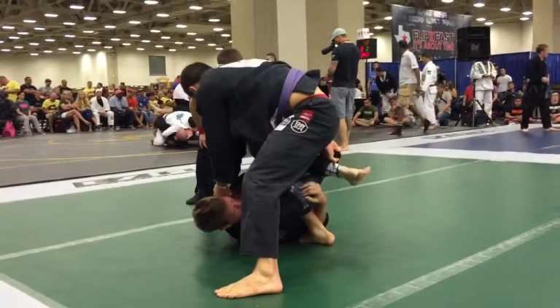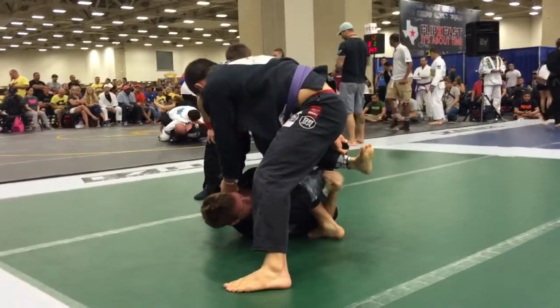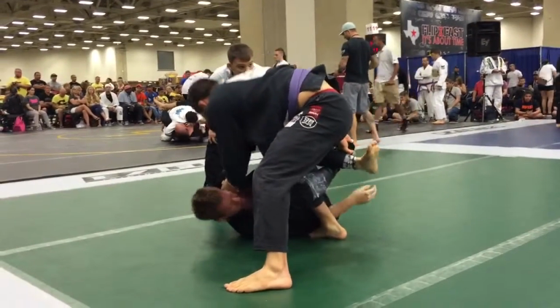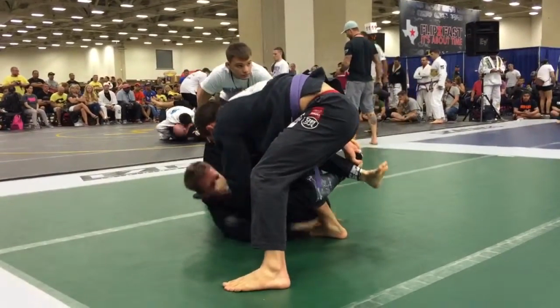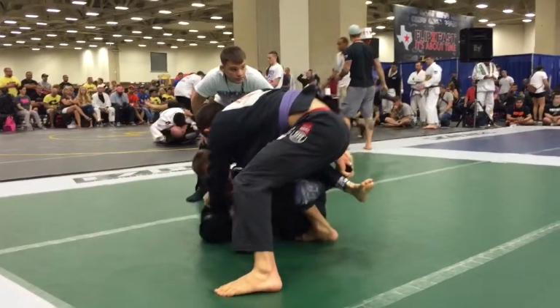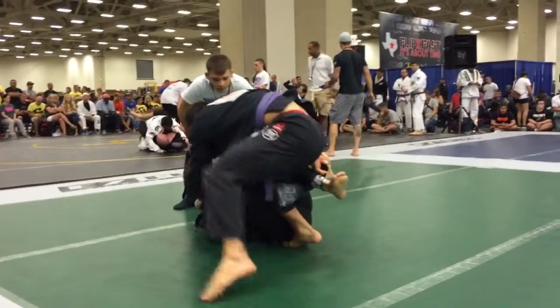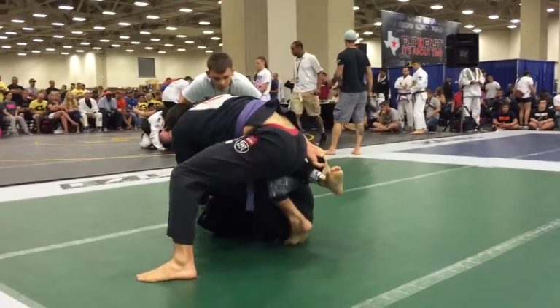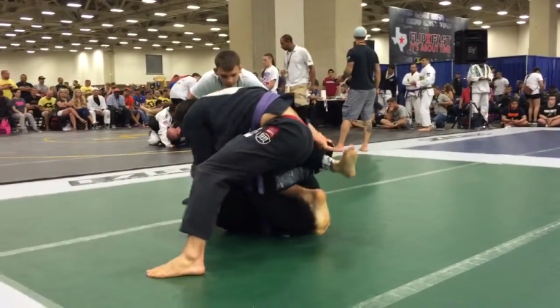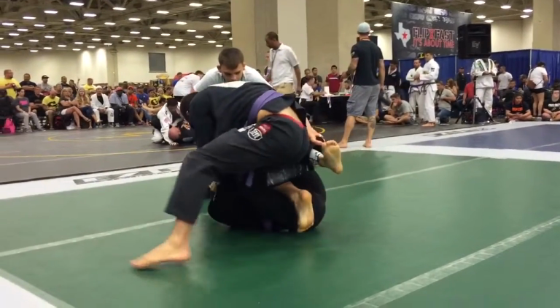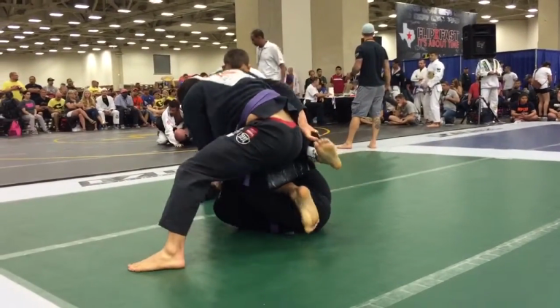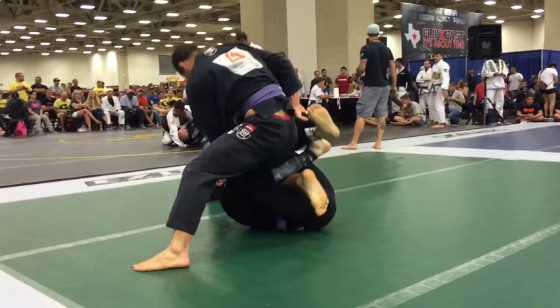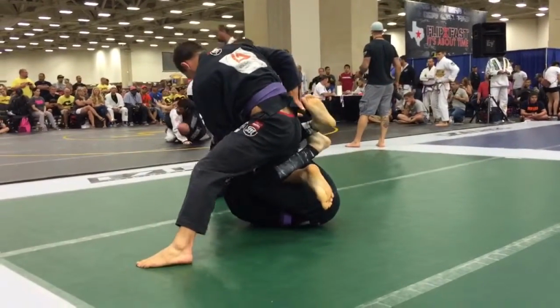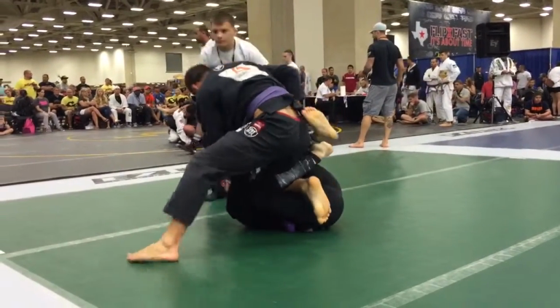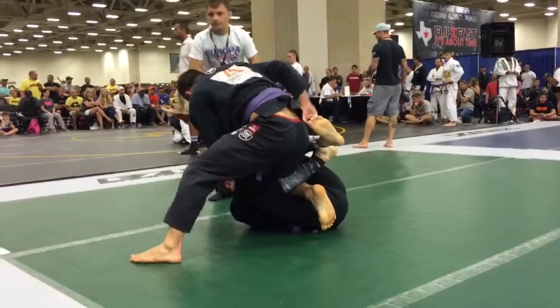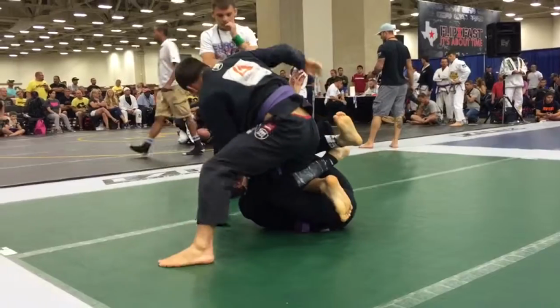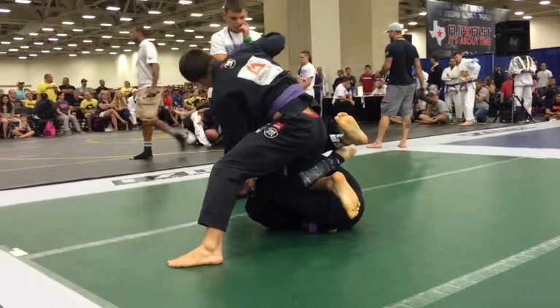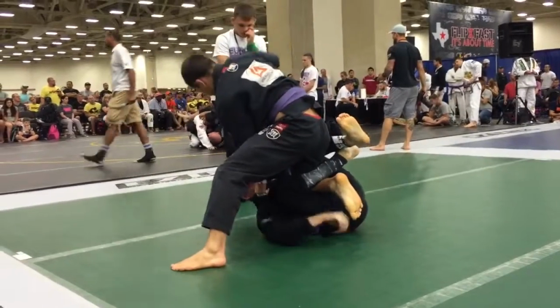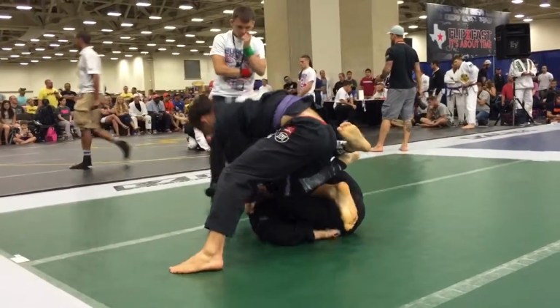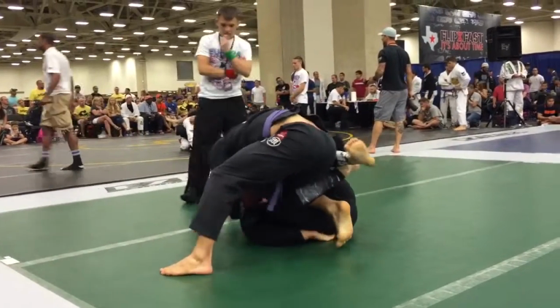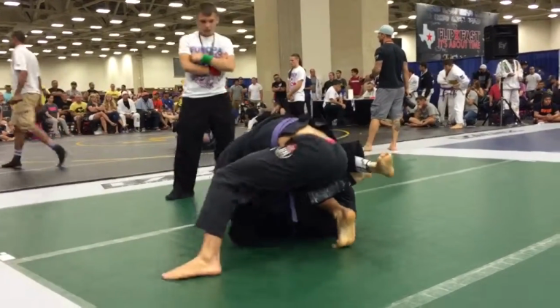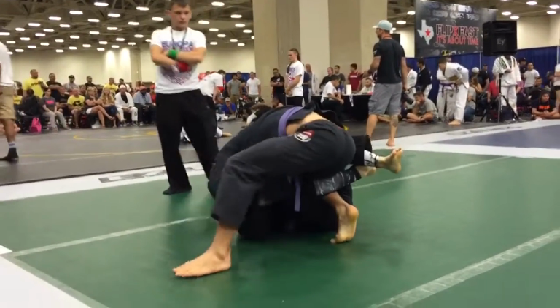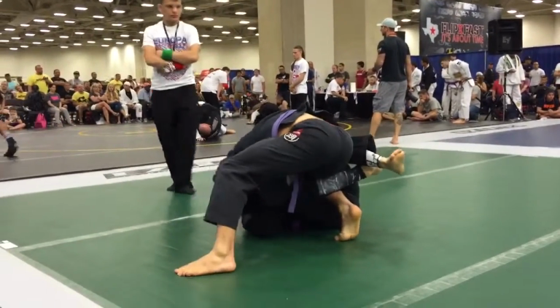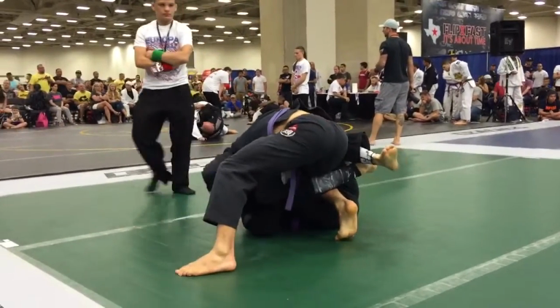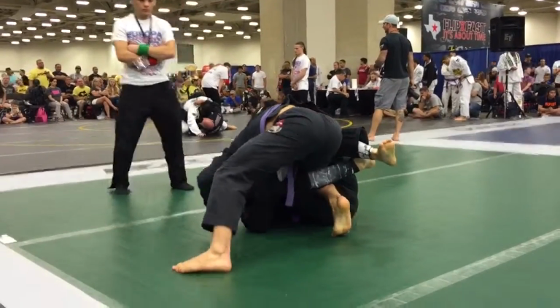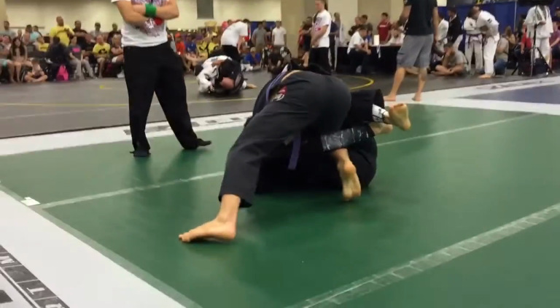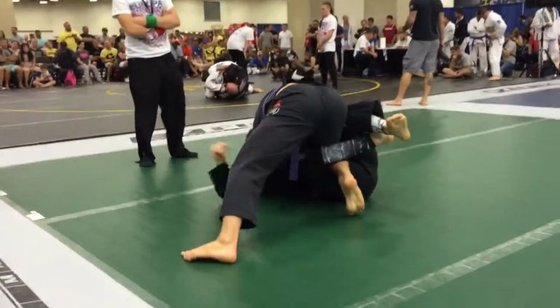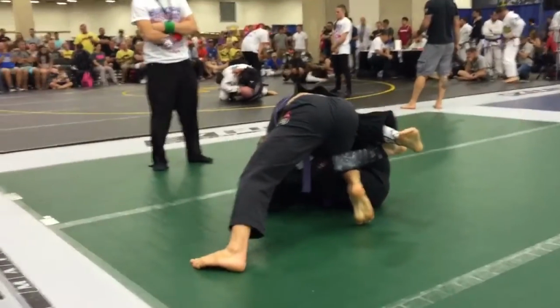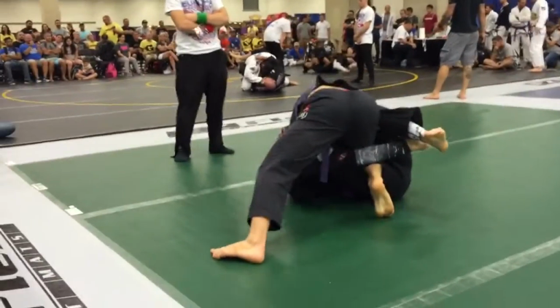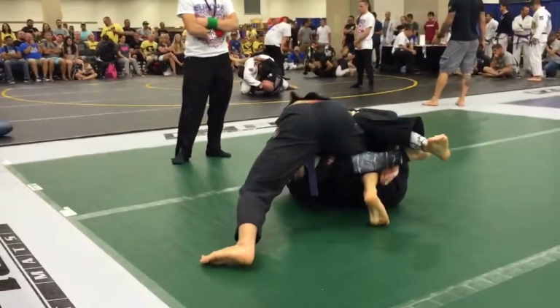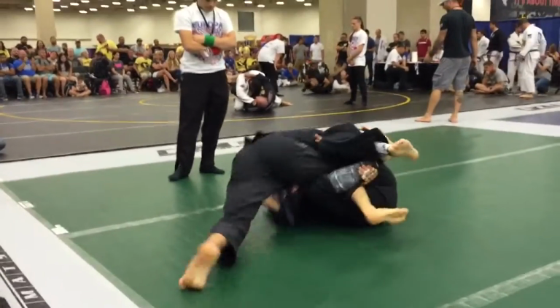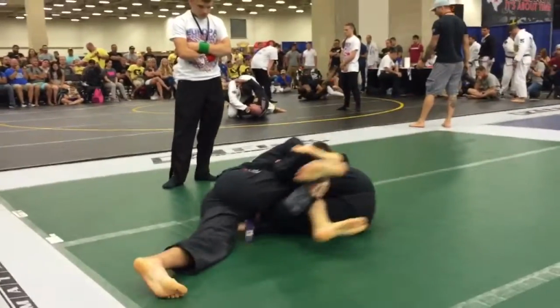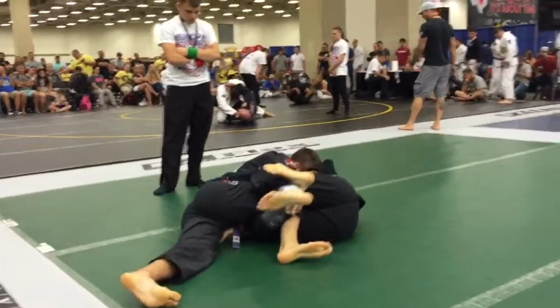Hey, keep that grip. Go for it, man. Keep that underhook grip.